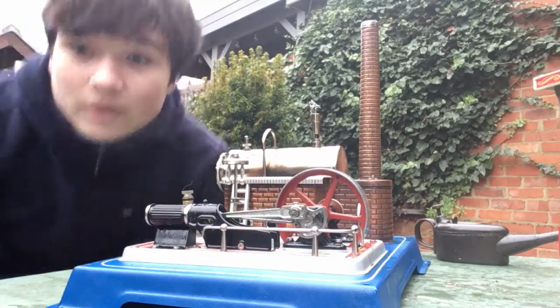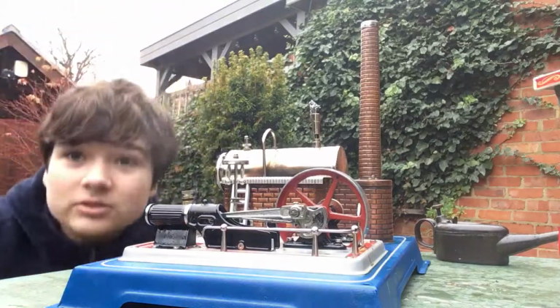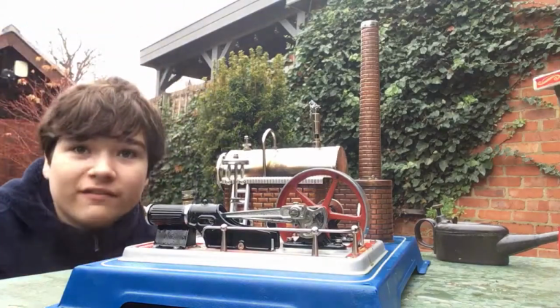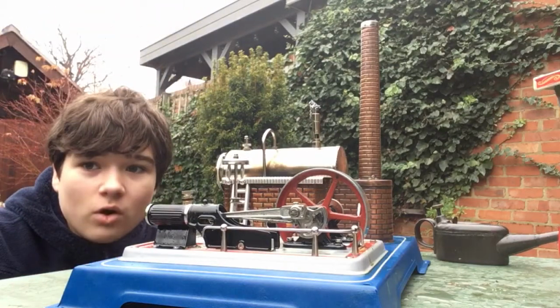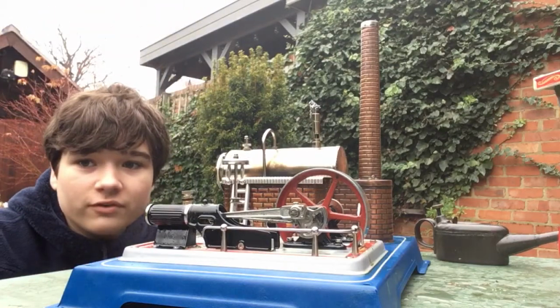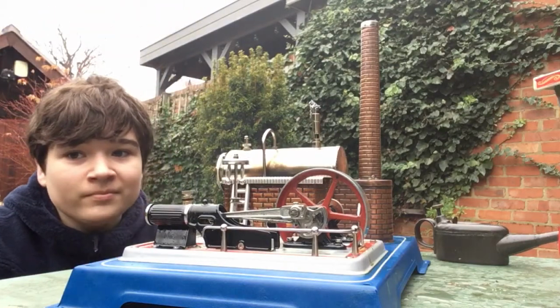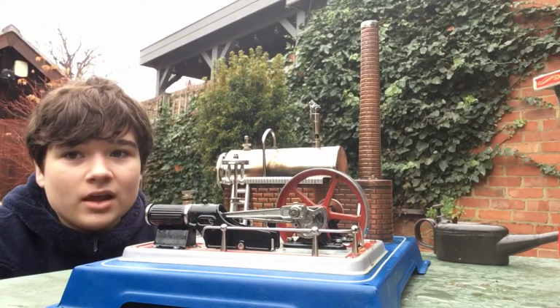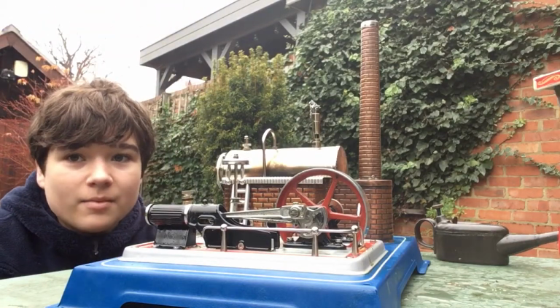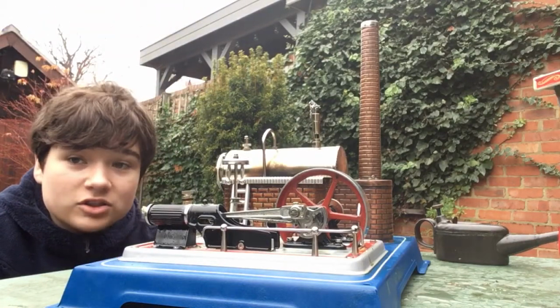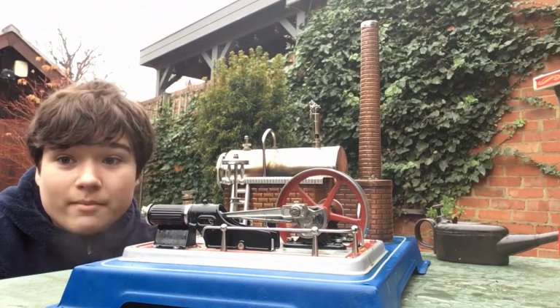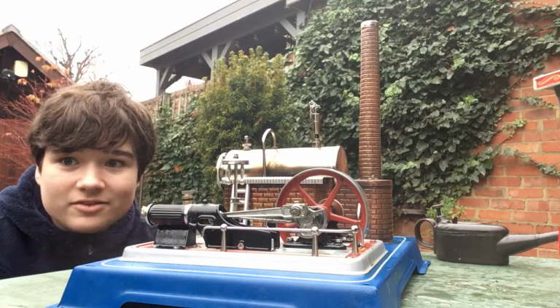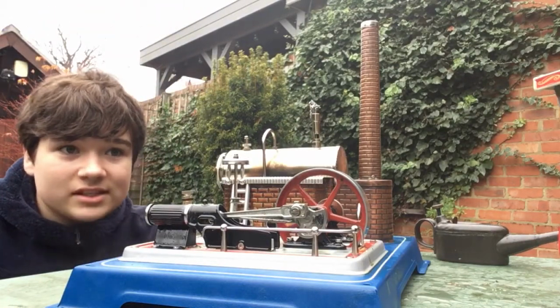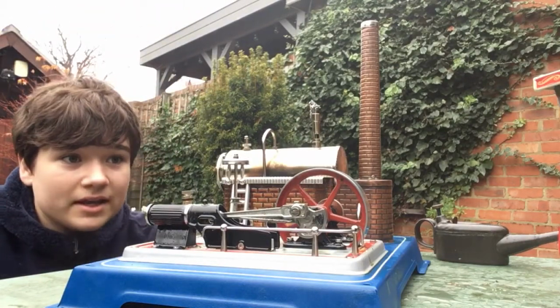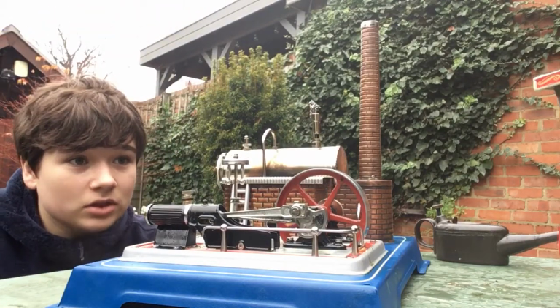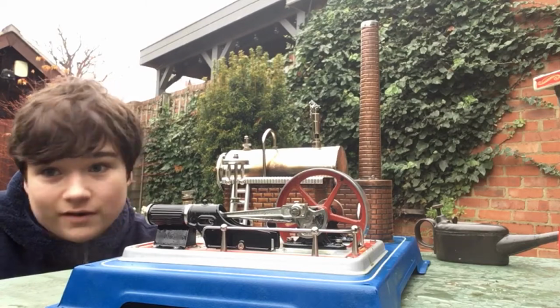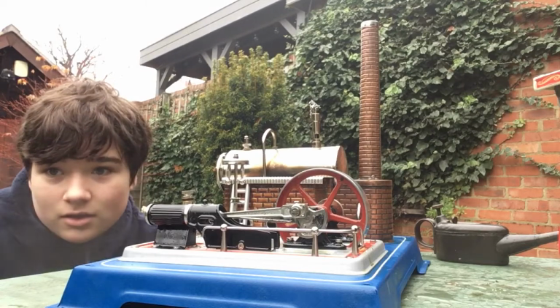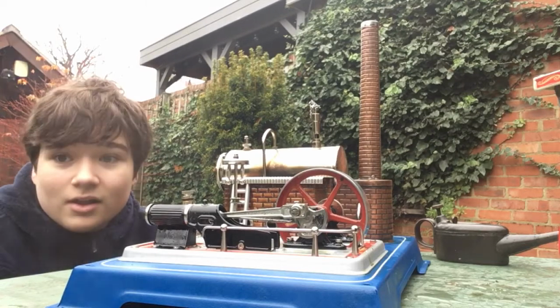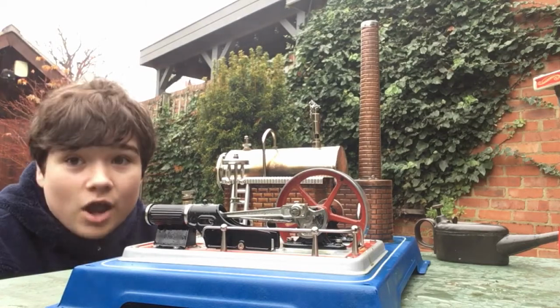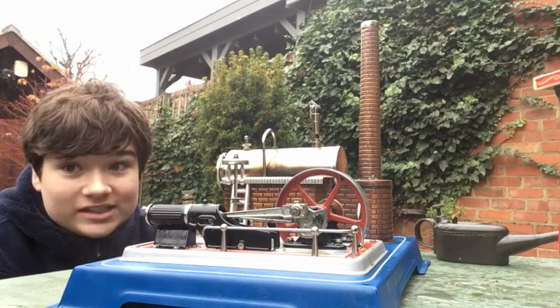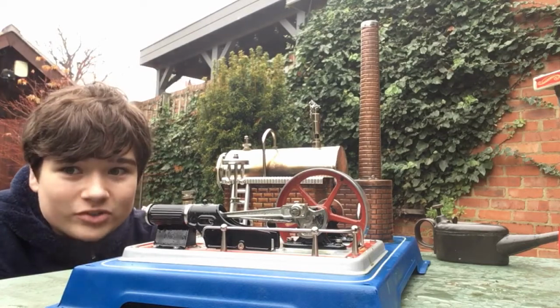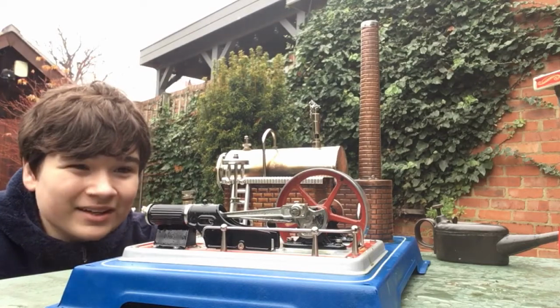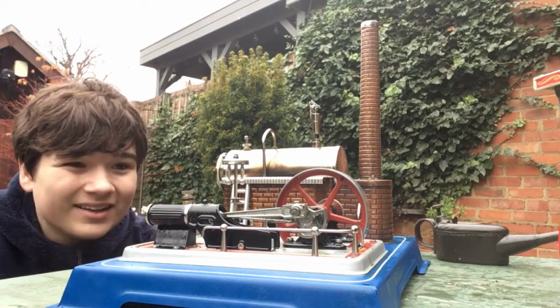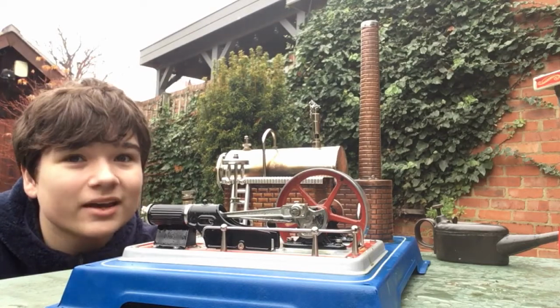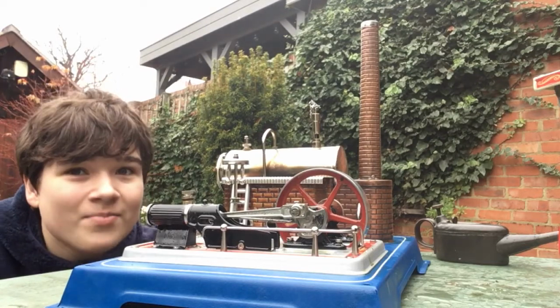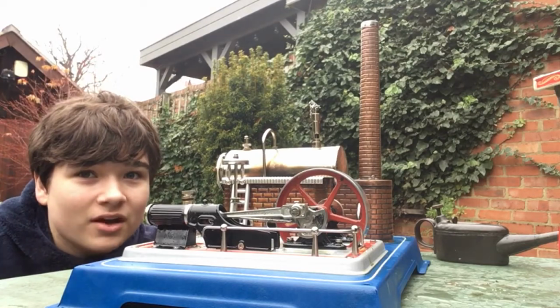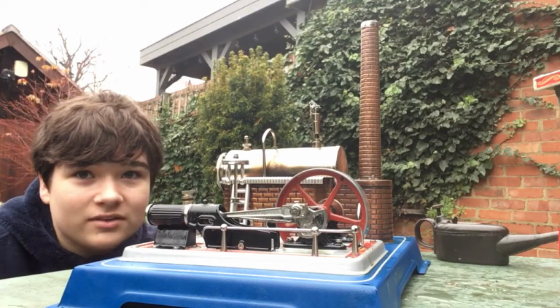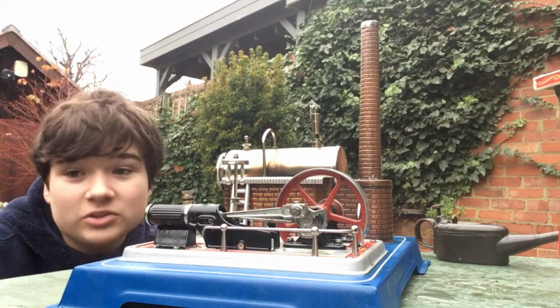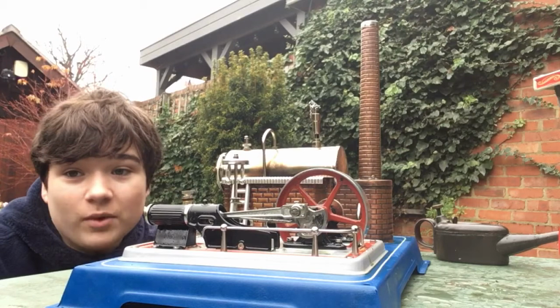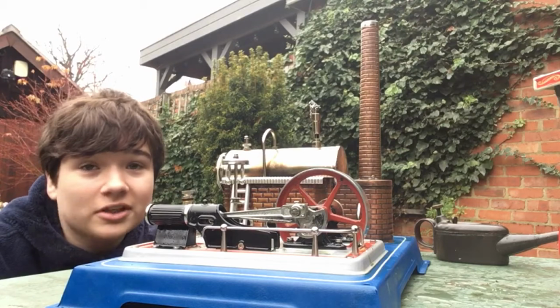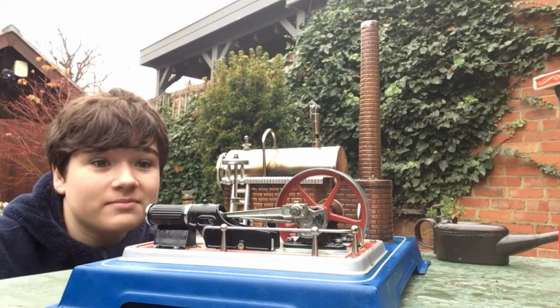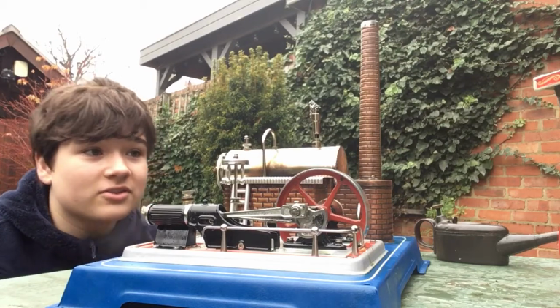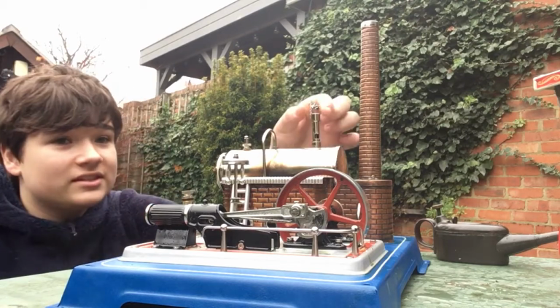Hello guys, I'm going to part four of talking about my steam engines. This is my last one so far. Hopefully I'll get some more soon. This is my Willesco D16.